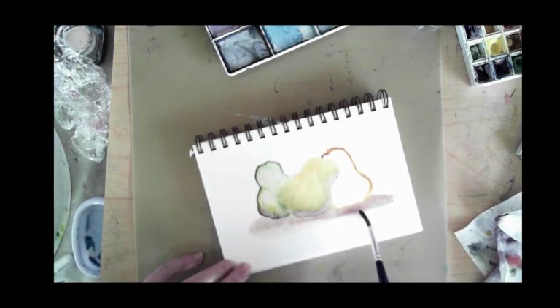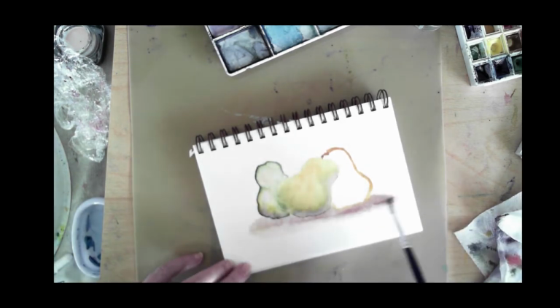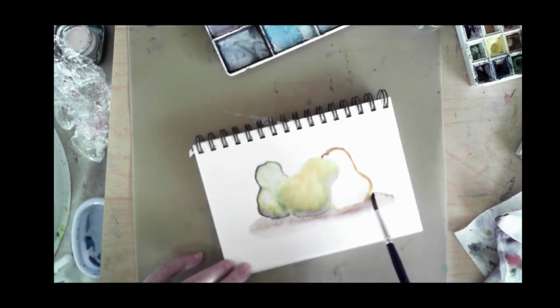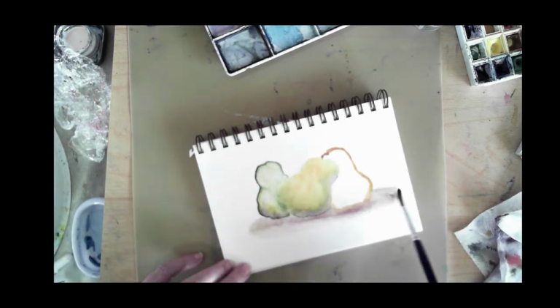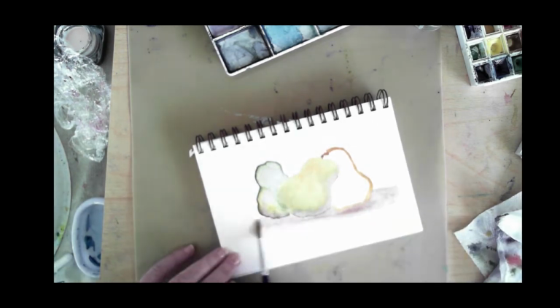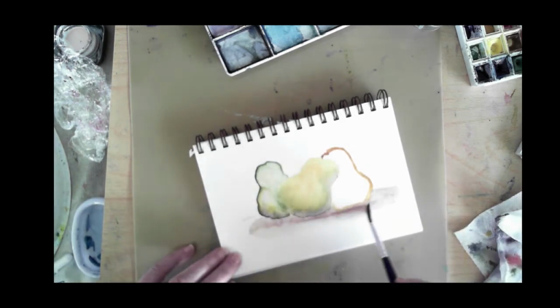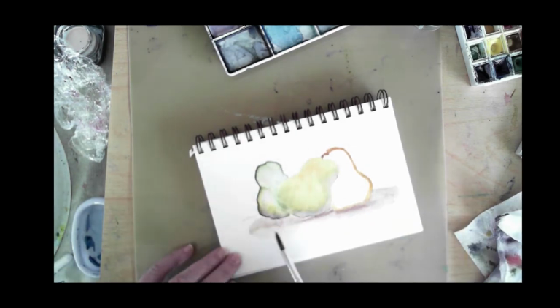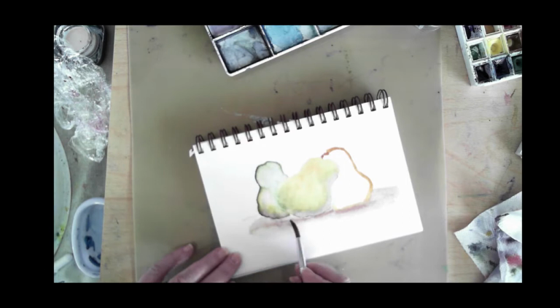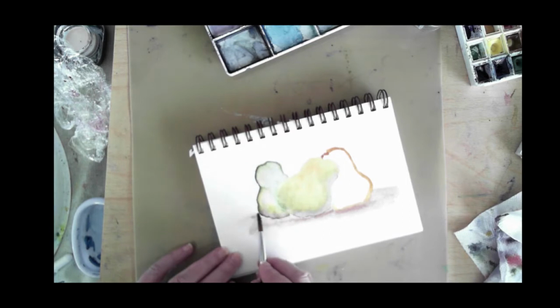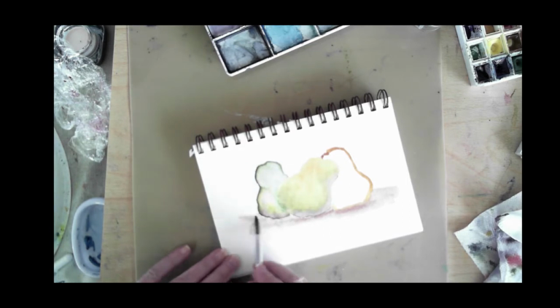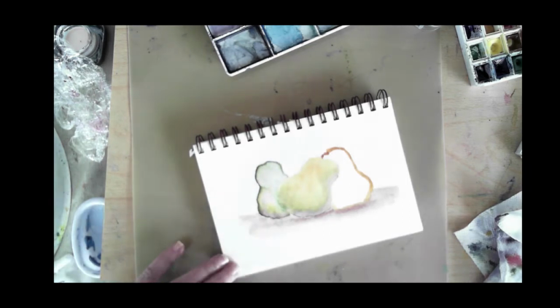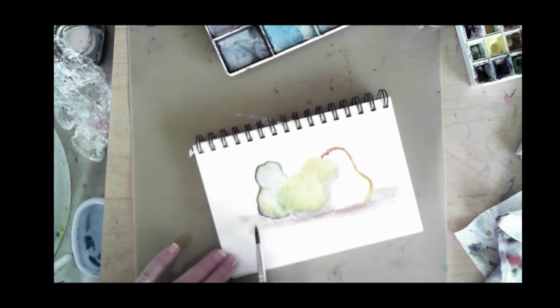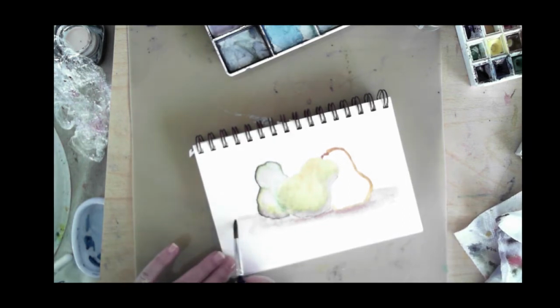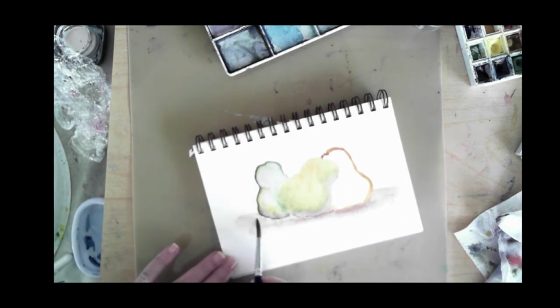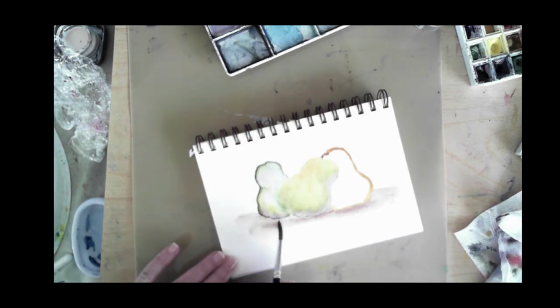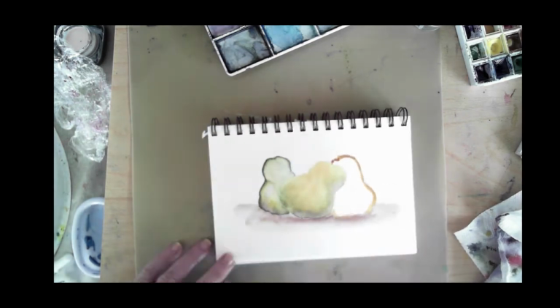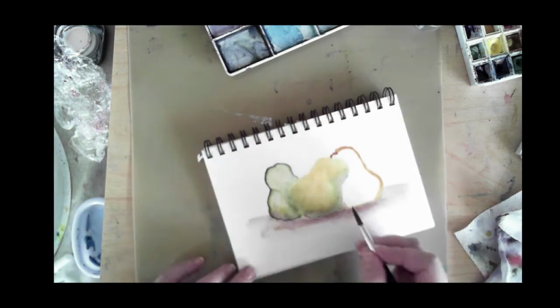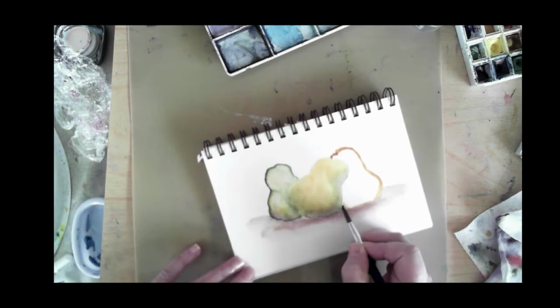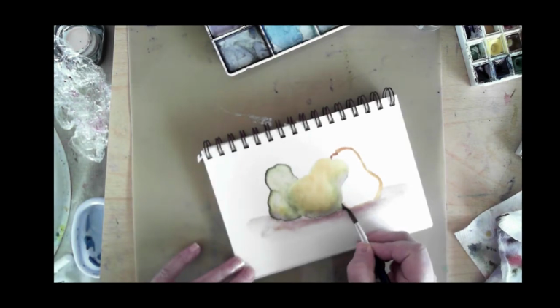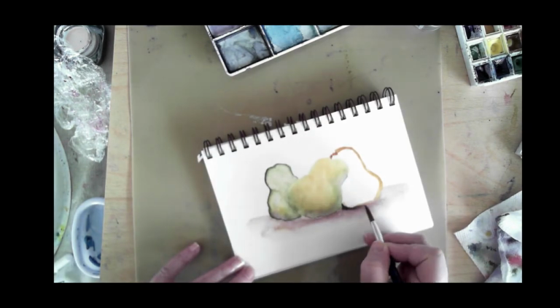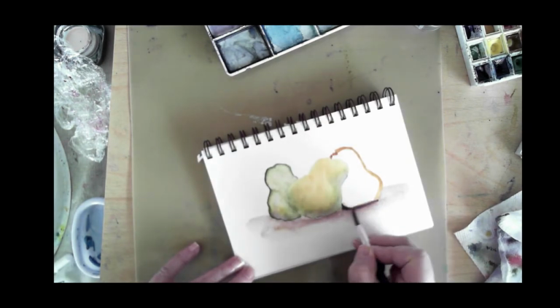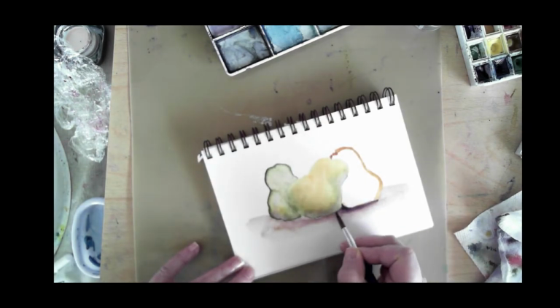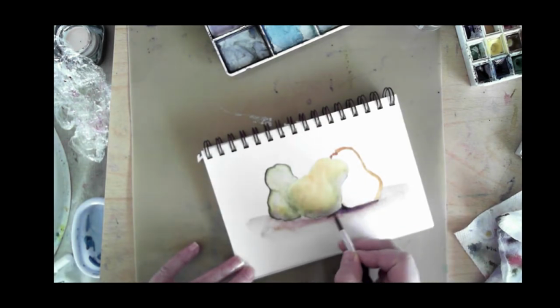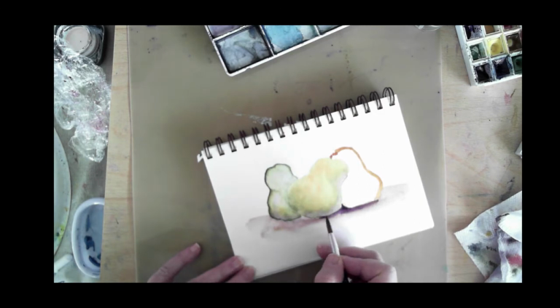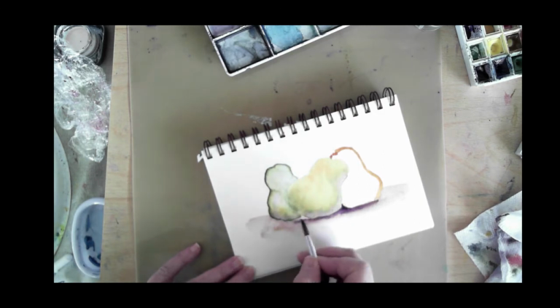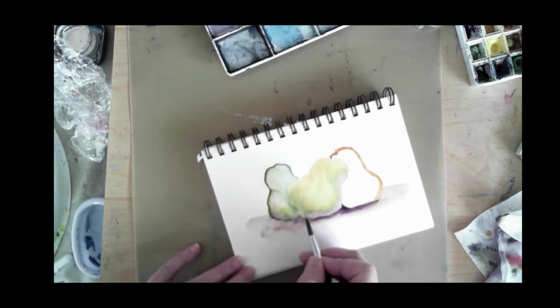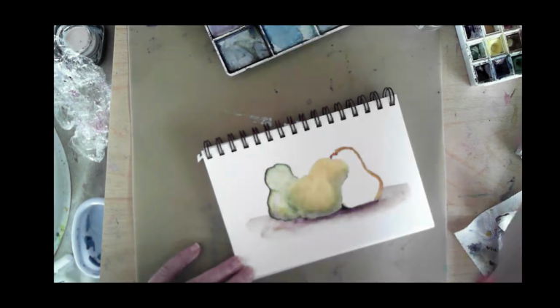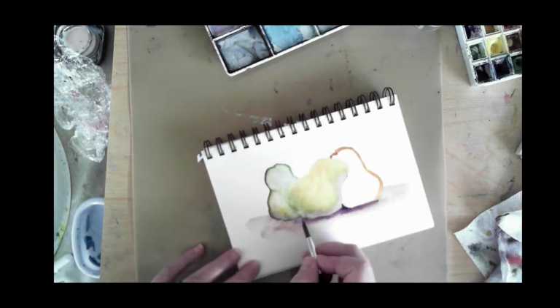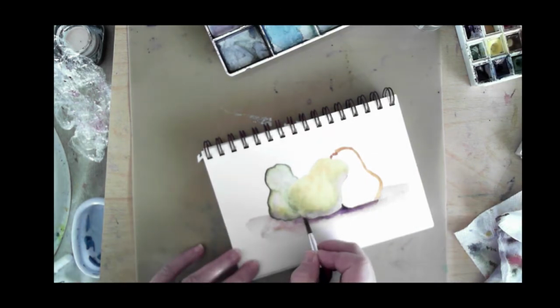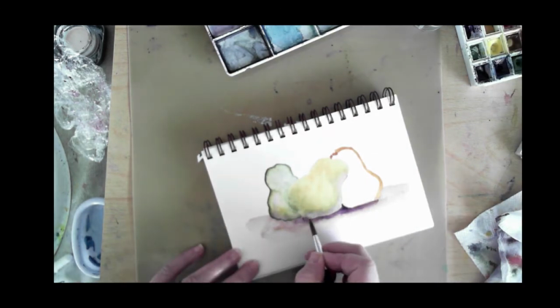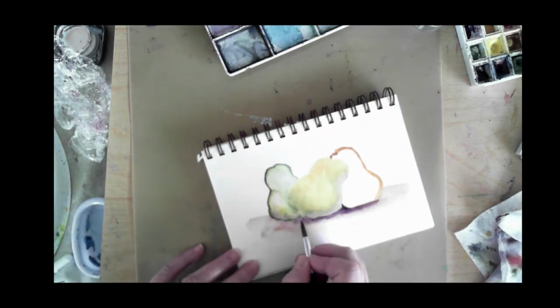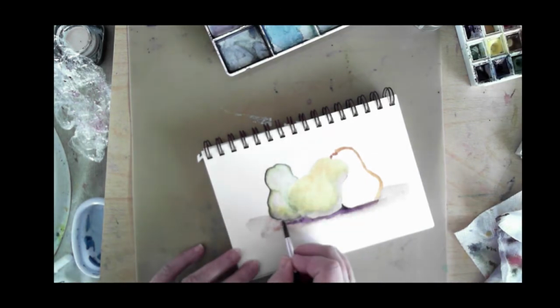I'm using a purple color — a violet — for the base area of the pears to indicate some shading and a surface that those pears would be sitting on.